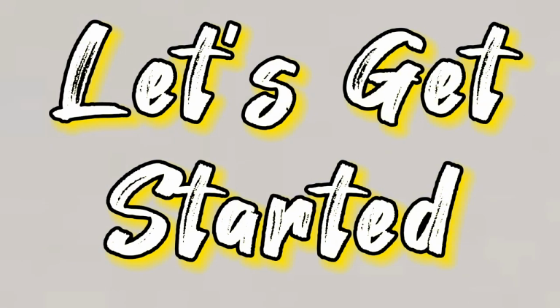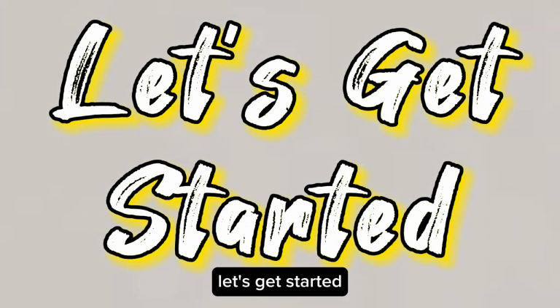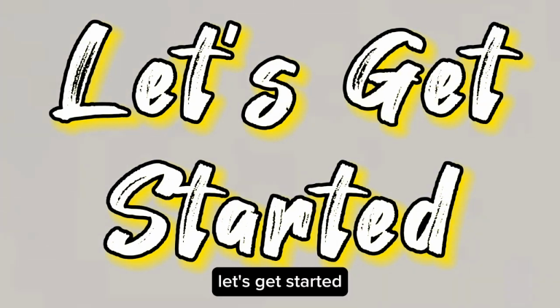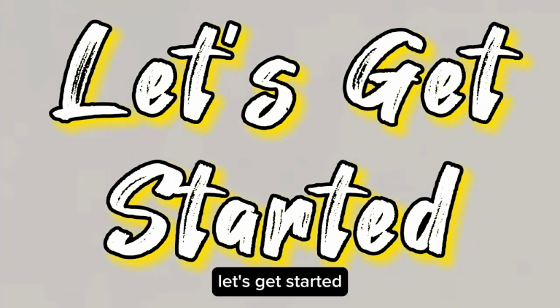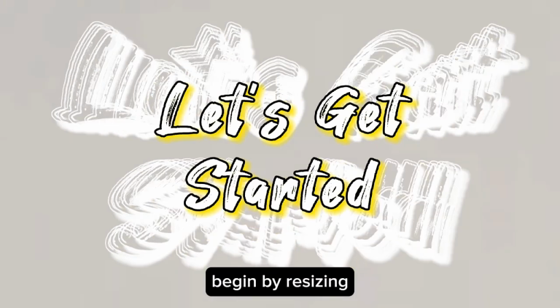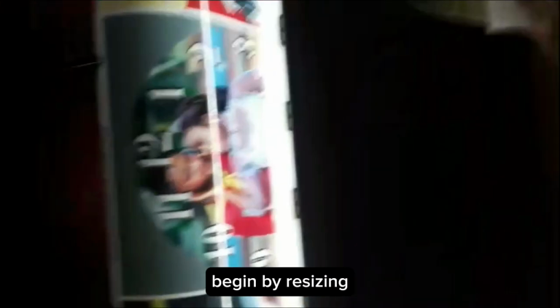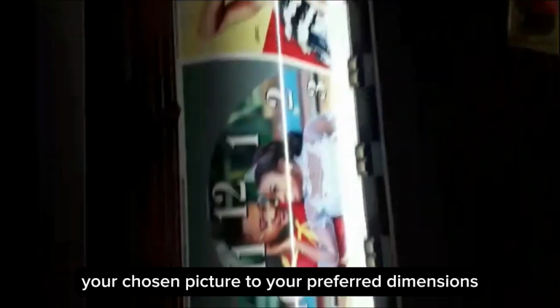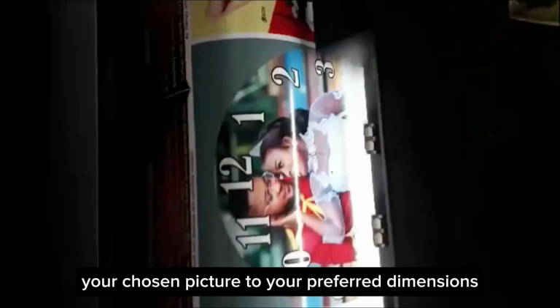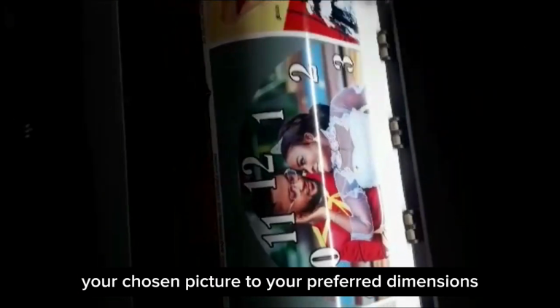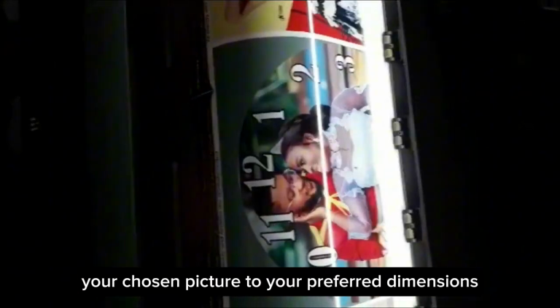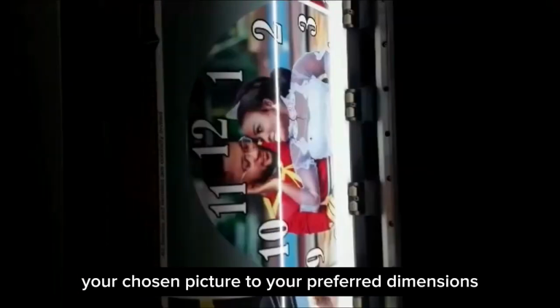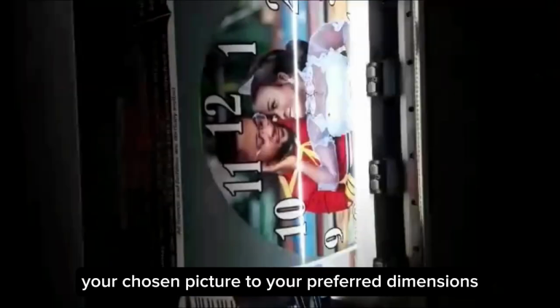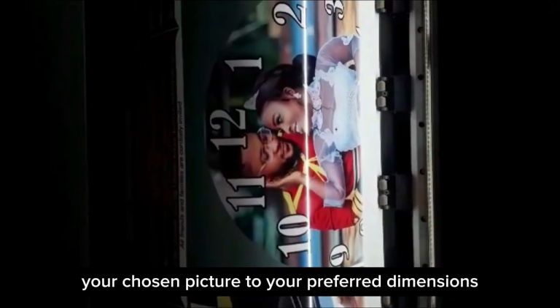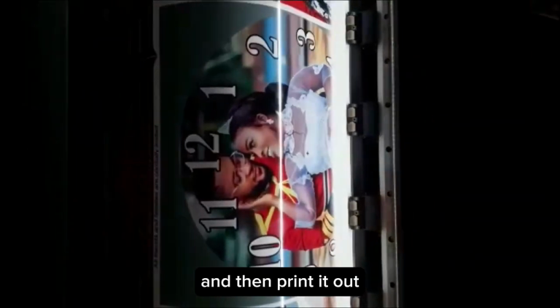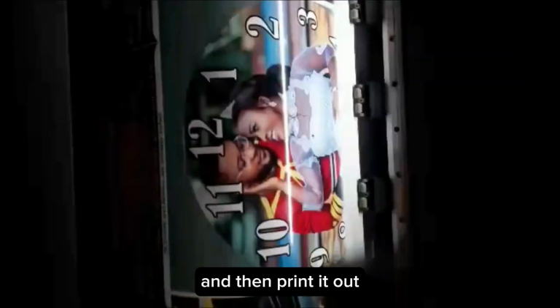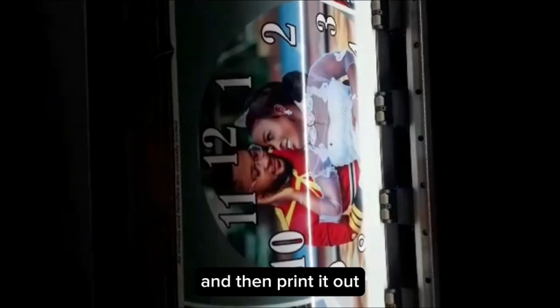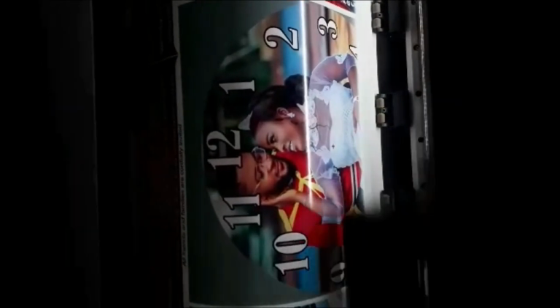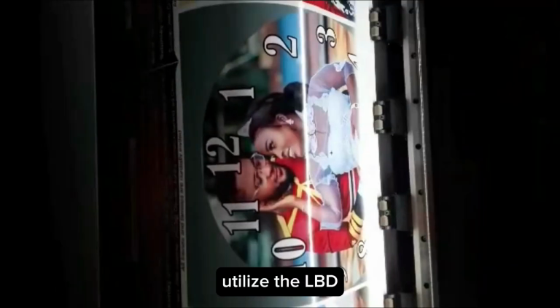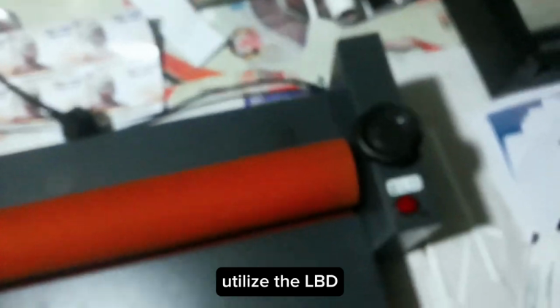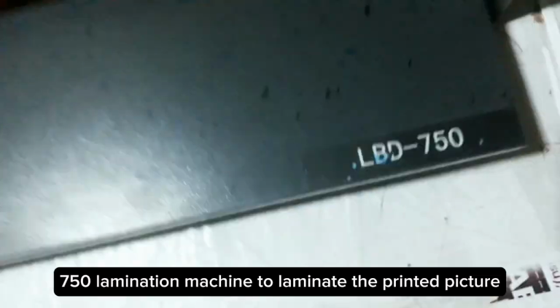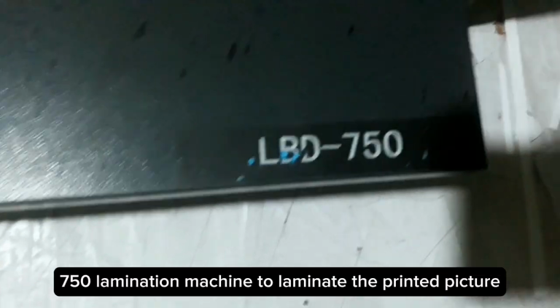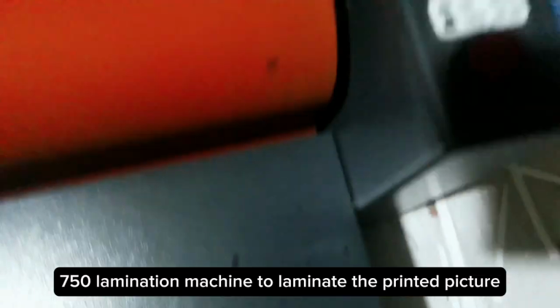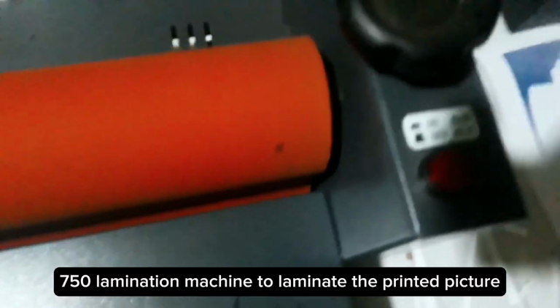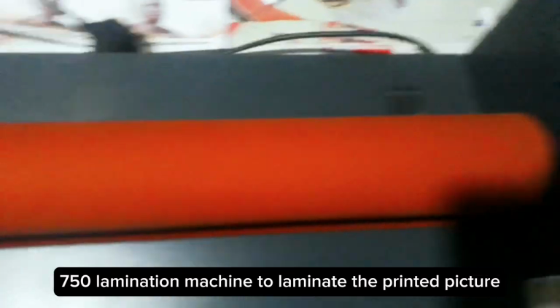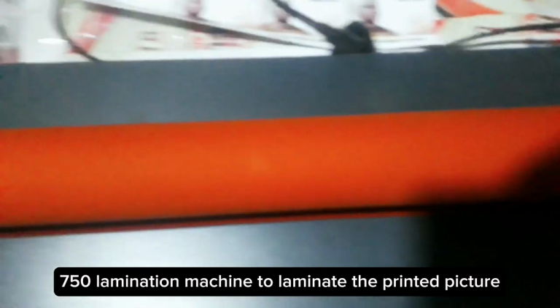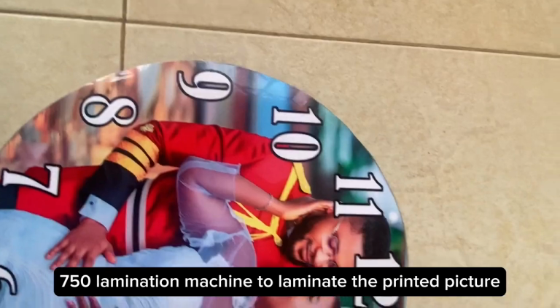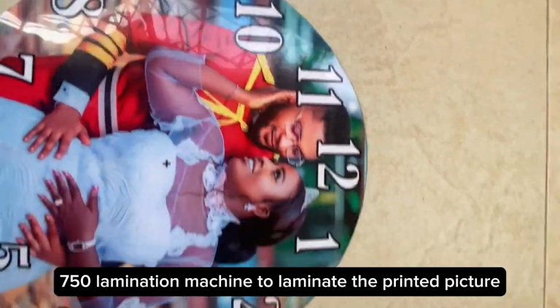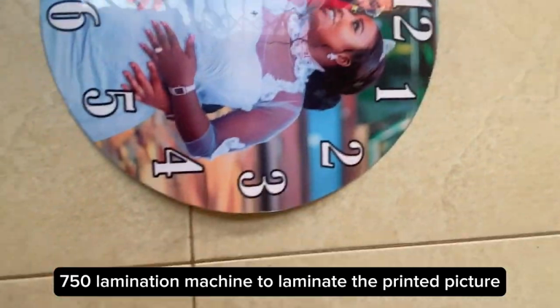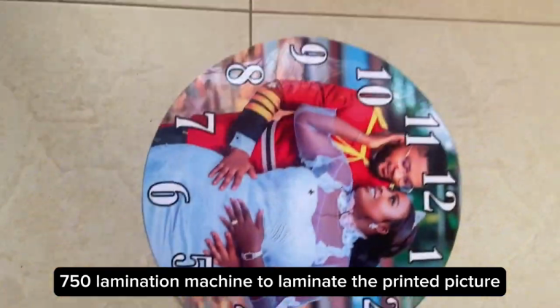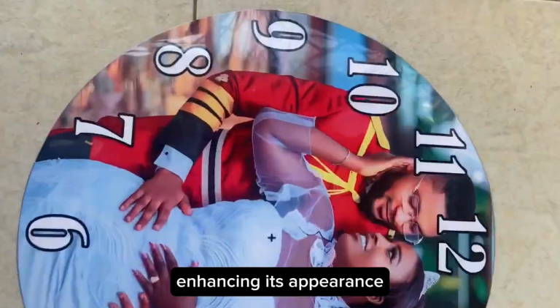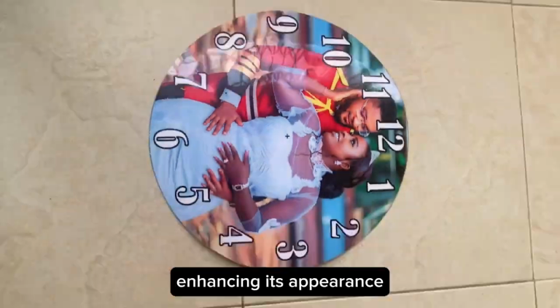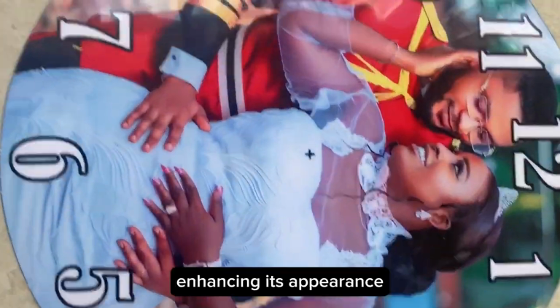Let's get started. Begin by resizing your chosen picture to your preferred dimensions and then print it out. Utilize the LBD-750 lamination machine to laminate the printed picture, enhancing its appearance.